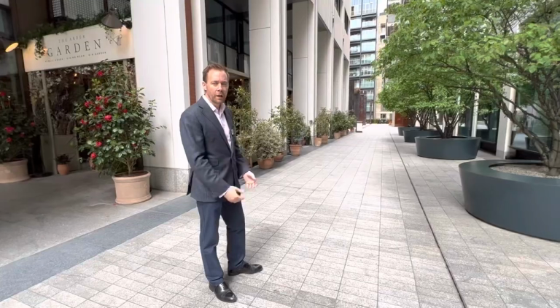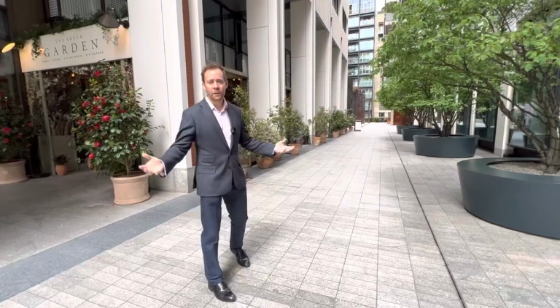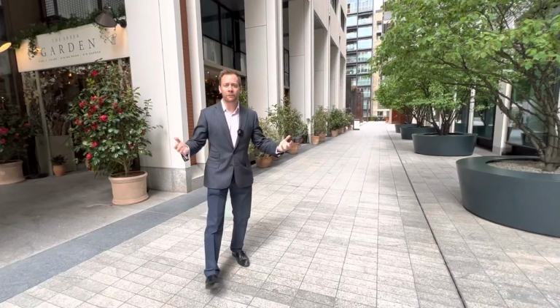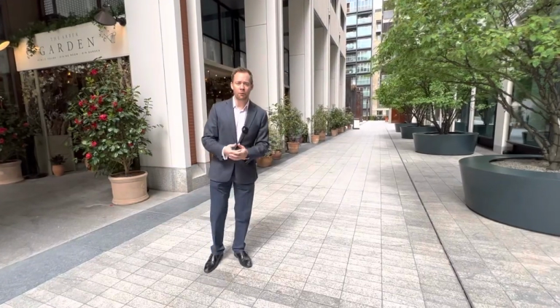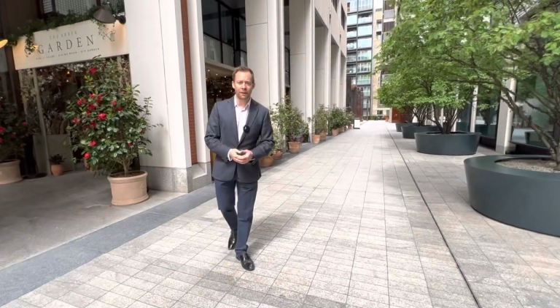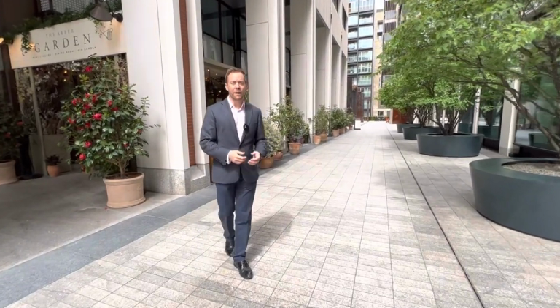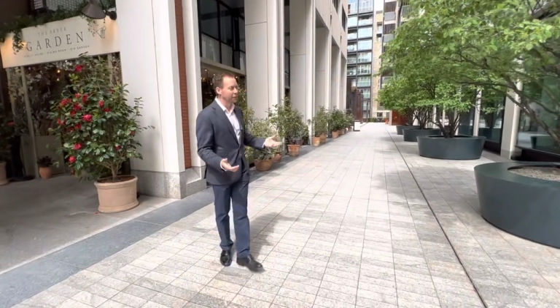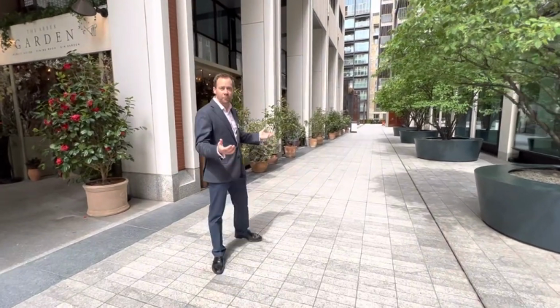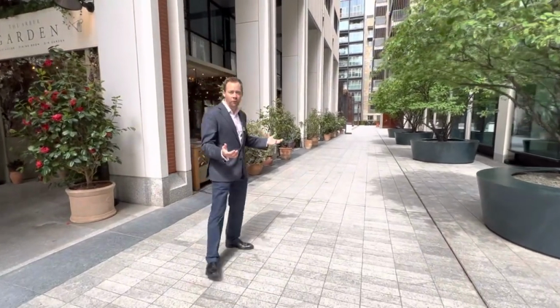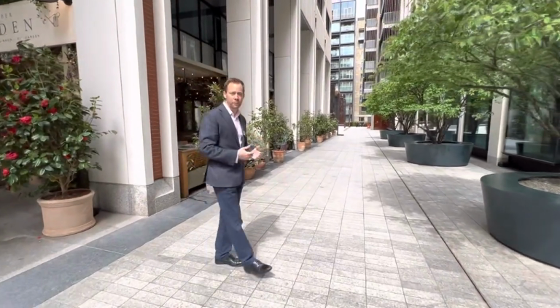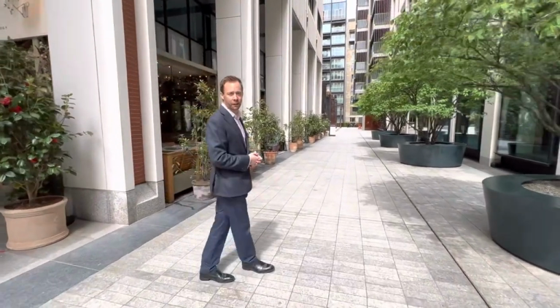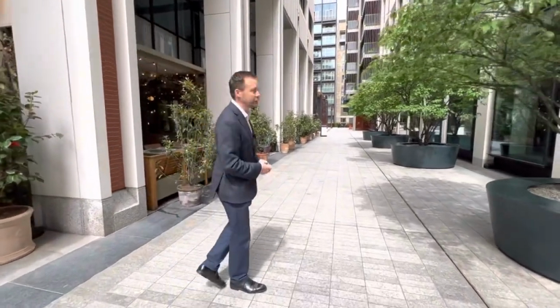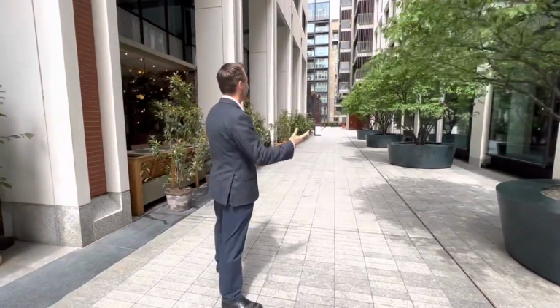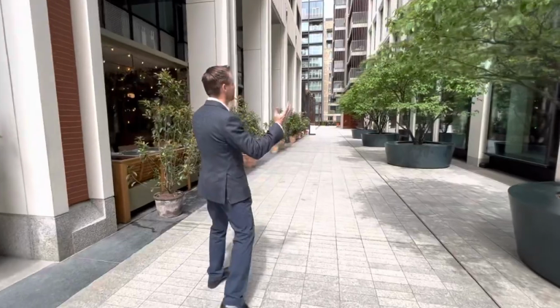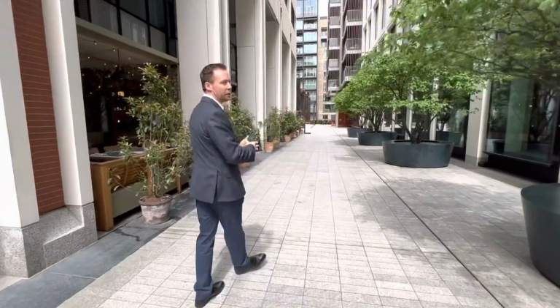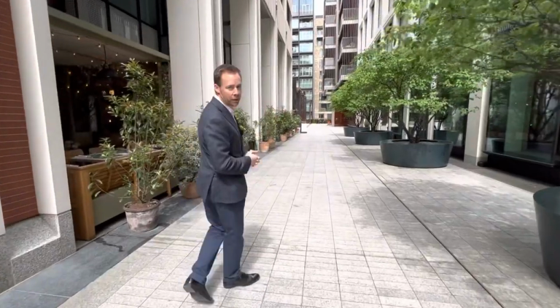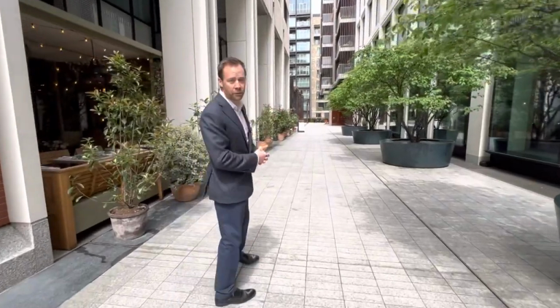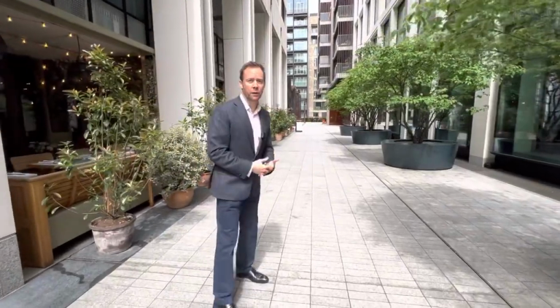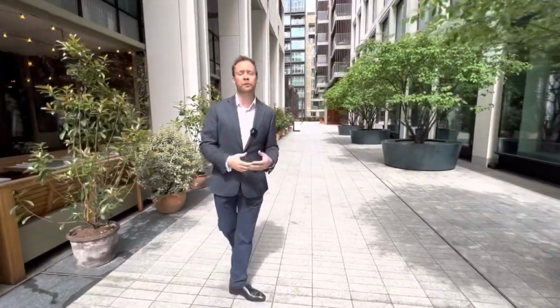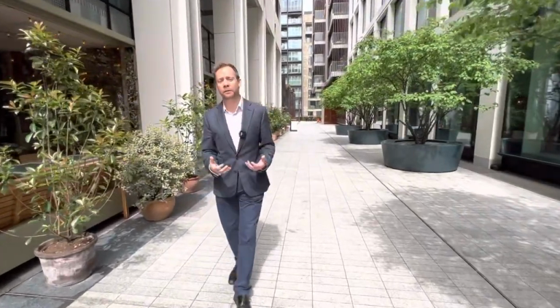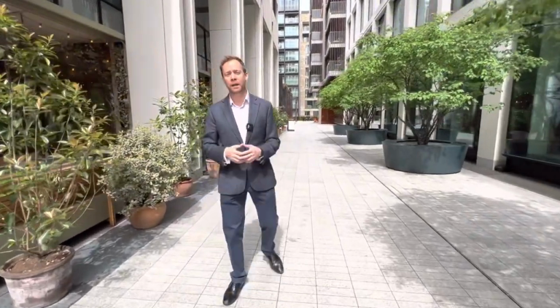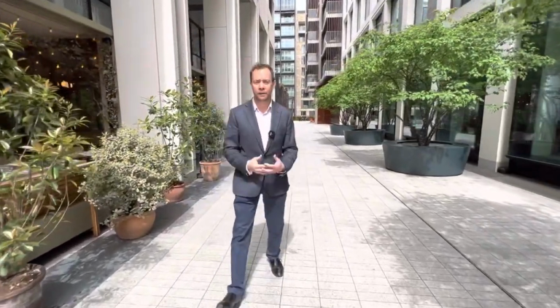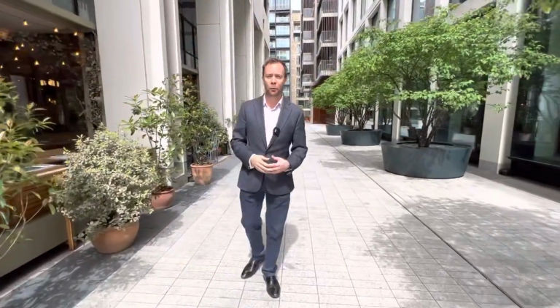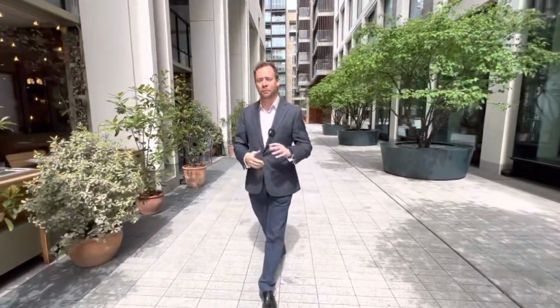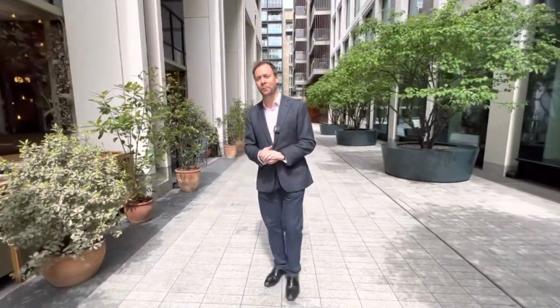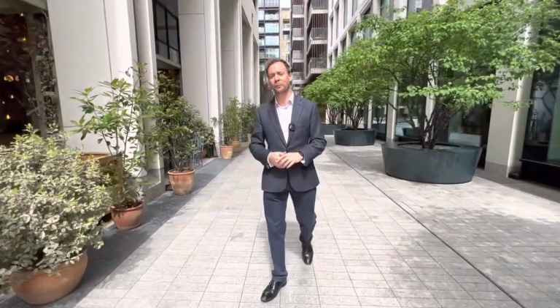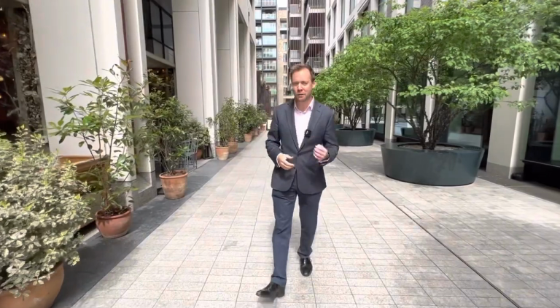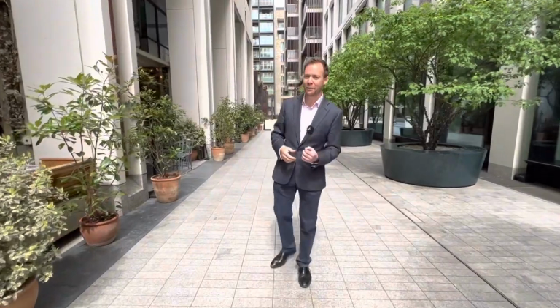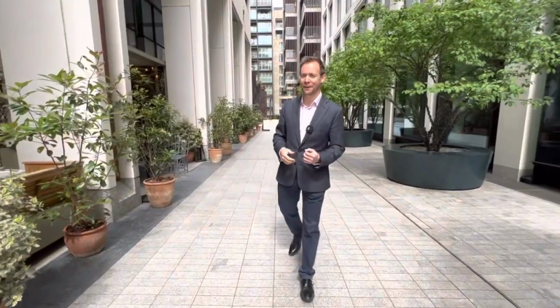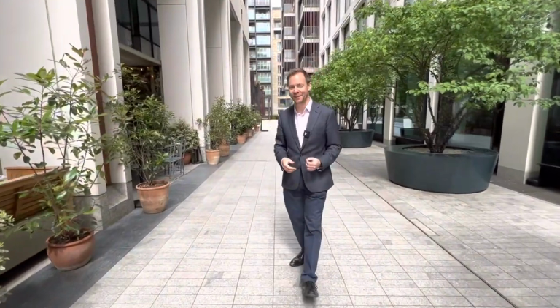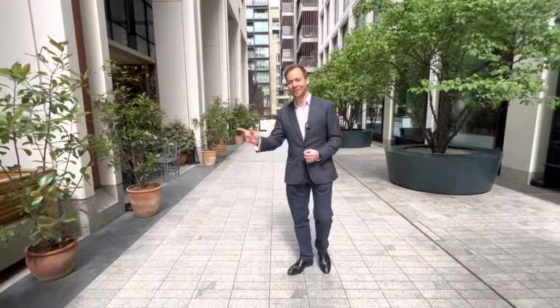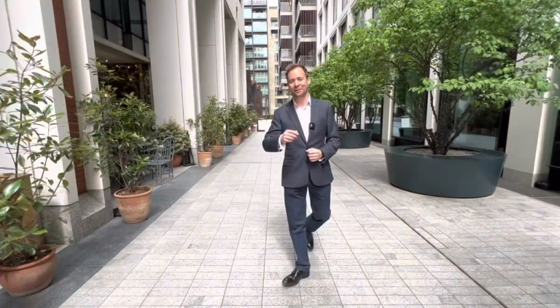Well, this is Fitzroy Place. It's in W1, prime central London. This is a modern, luxurious development and you're about to see a second floor, one bedroom apartment with really high specification. Let's go and have a look.